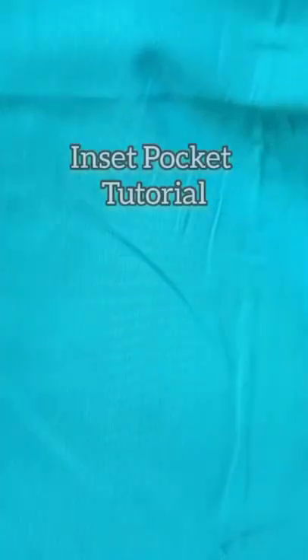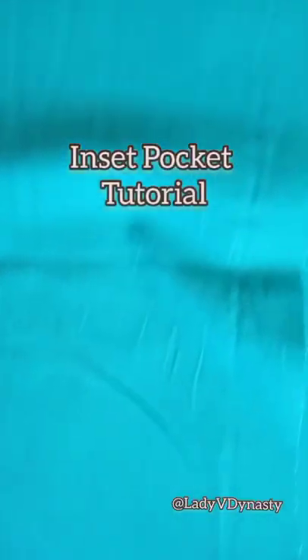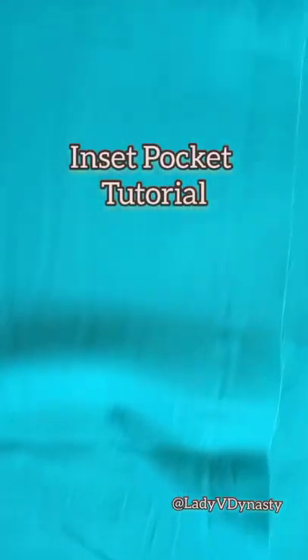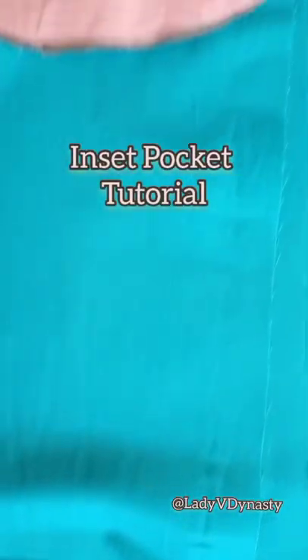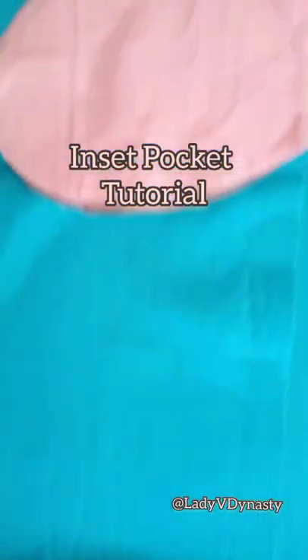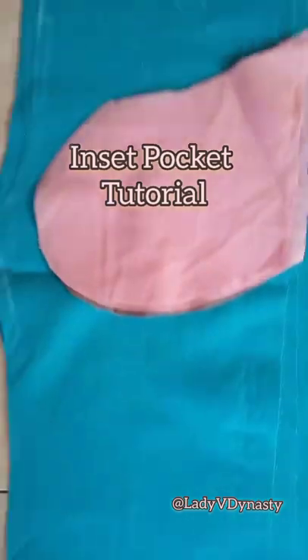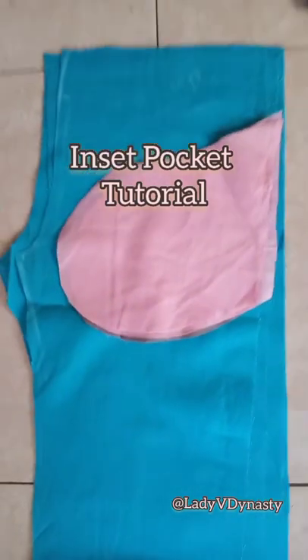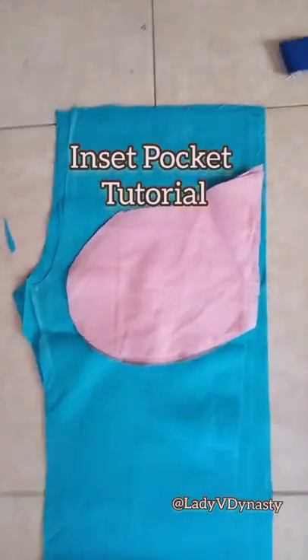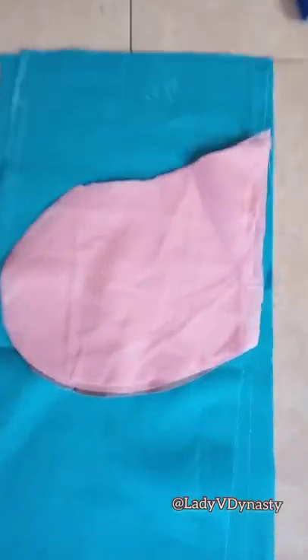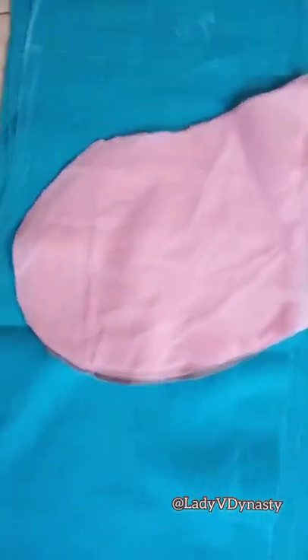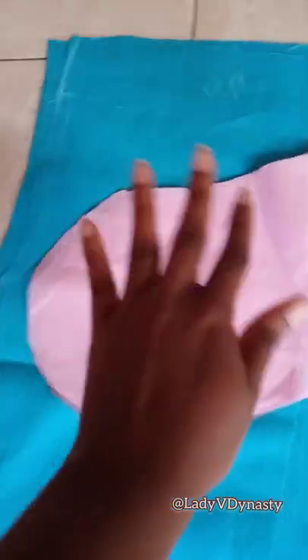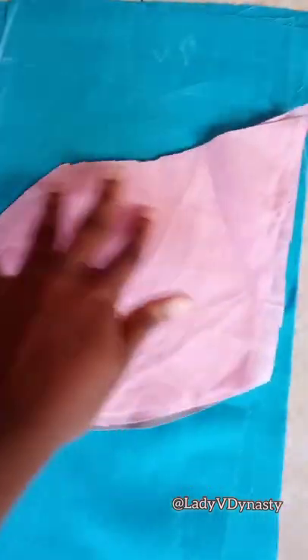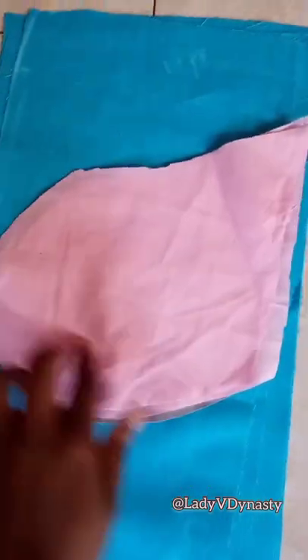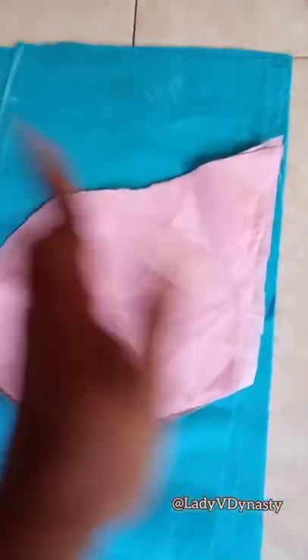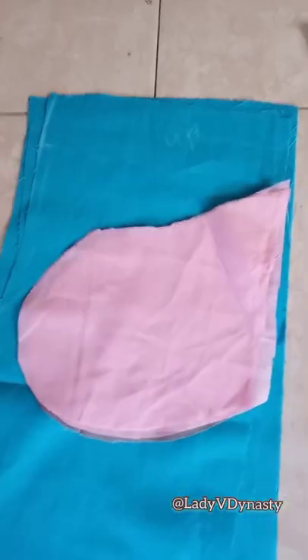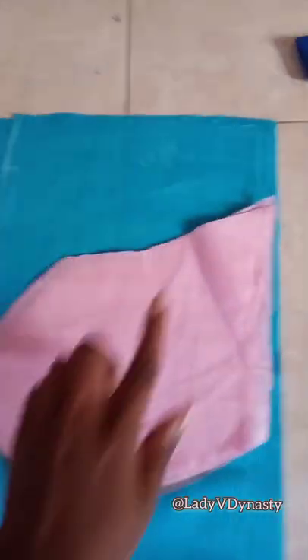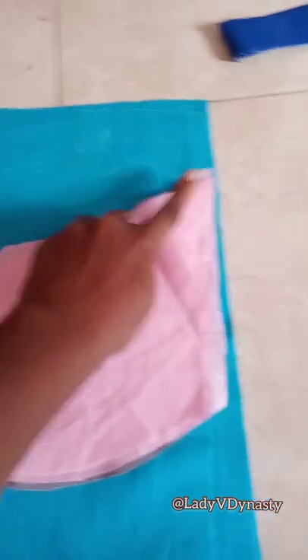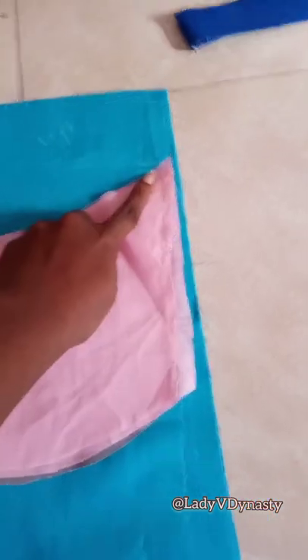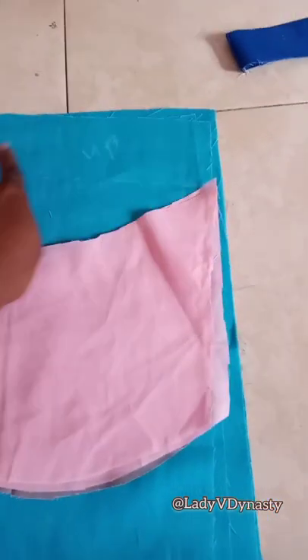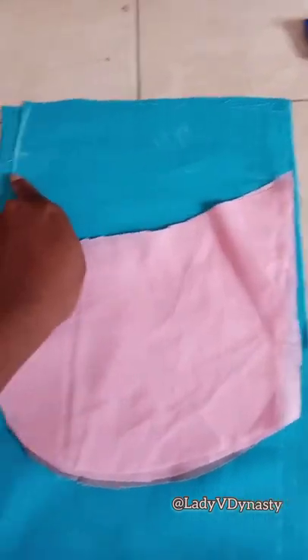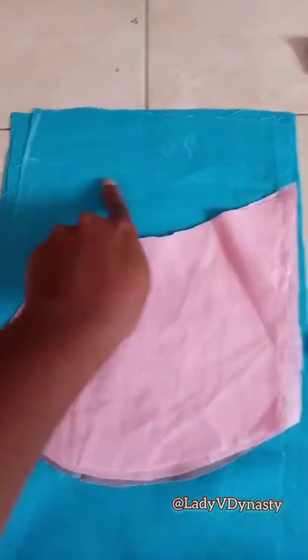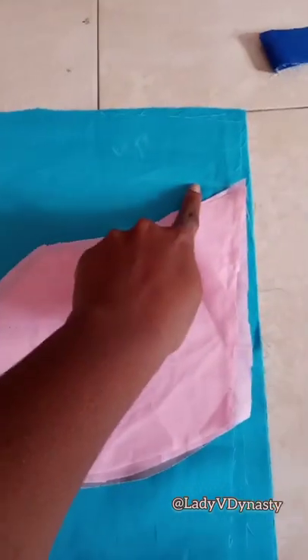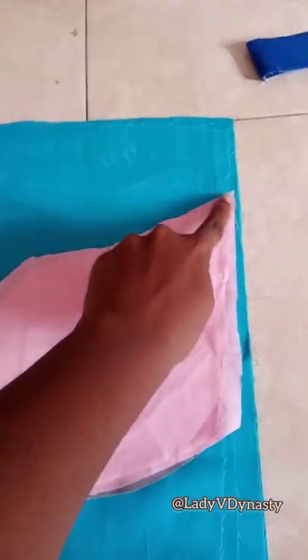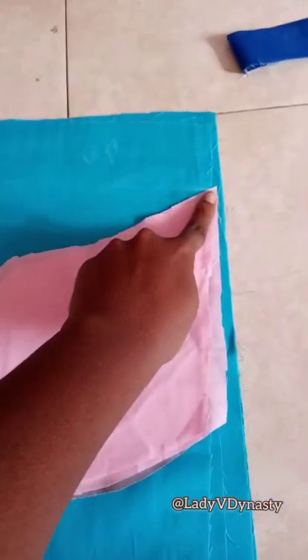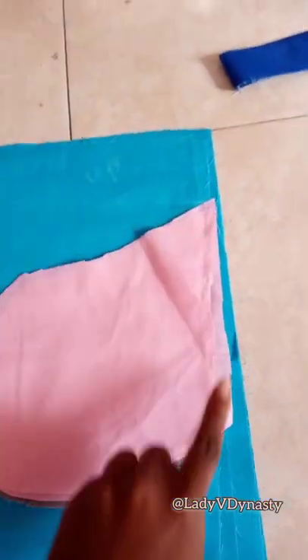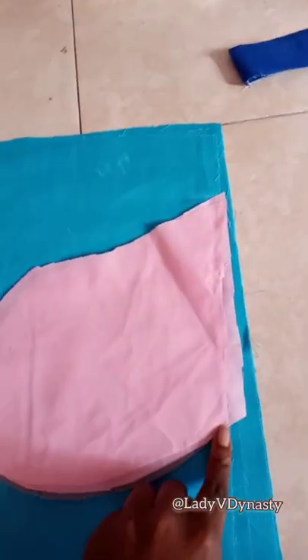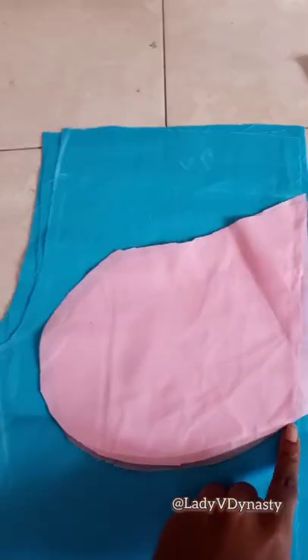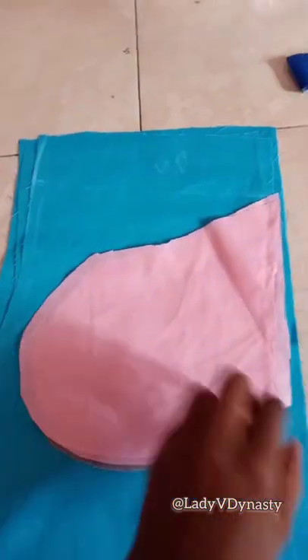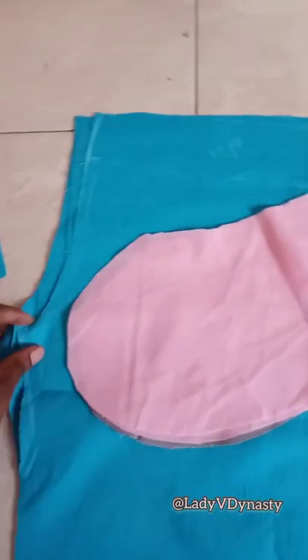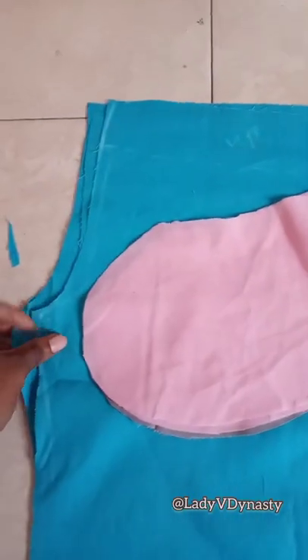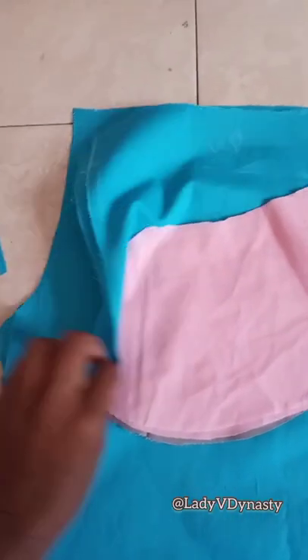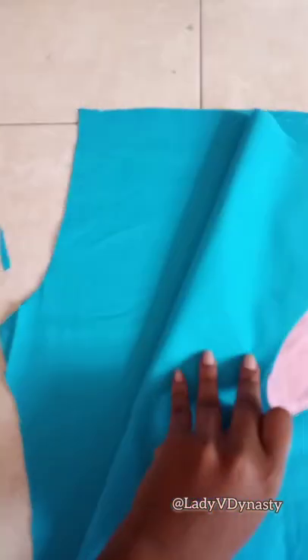Welcome back everyone, it's your favorite garment engineer Lady V, and today we're going to do an inset pocket. The inset pocket is round — you see where the waistband is — we're going underneath the waistband and putting our pocket there.